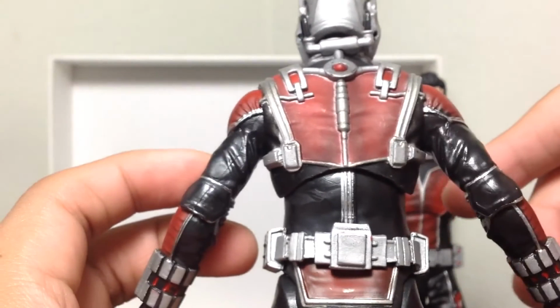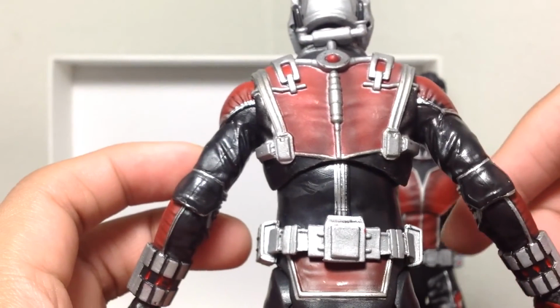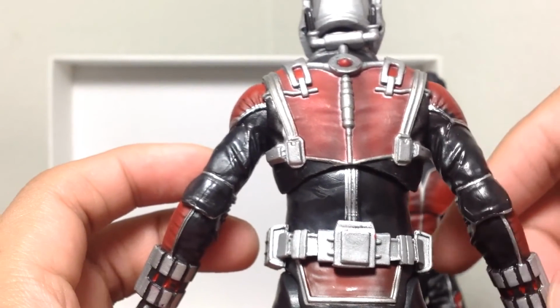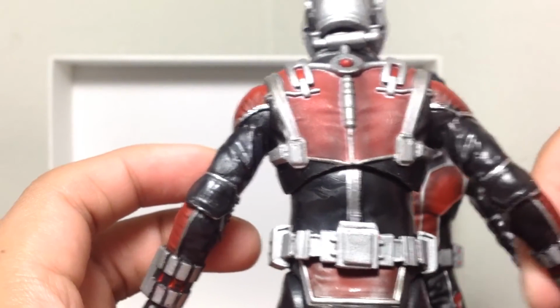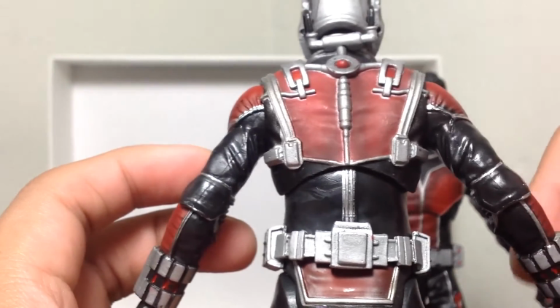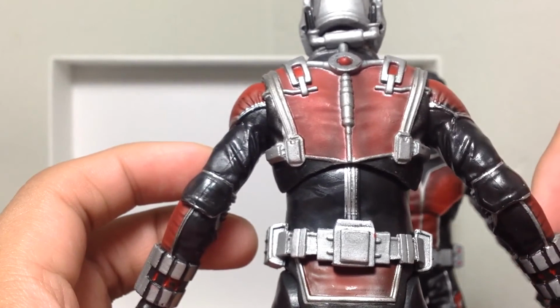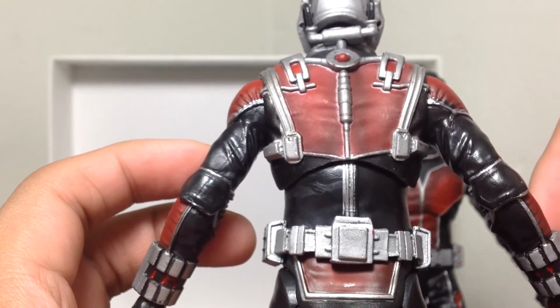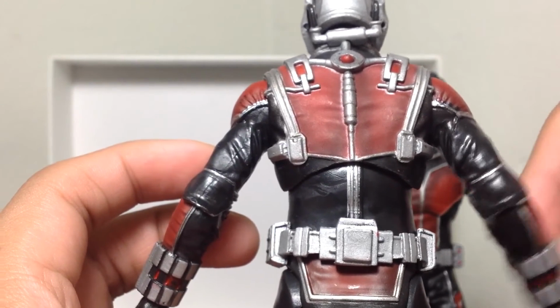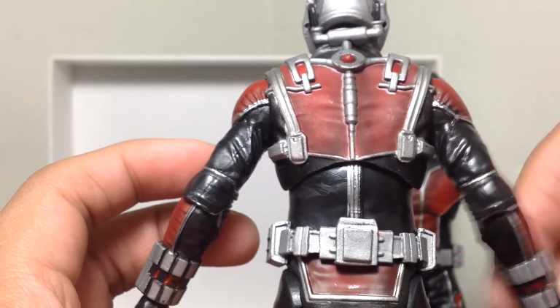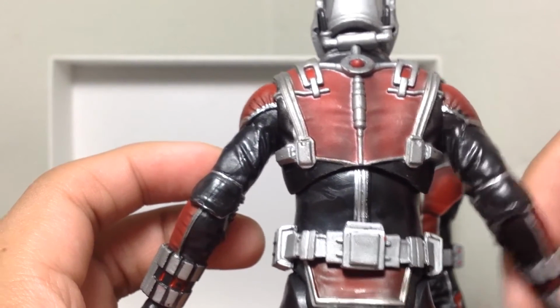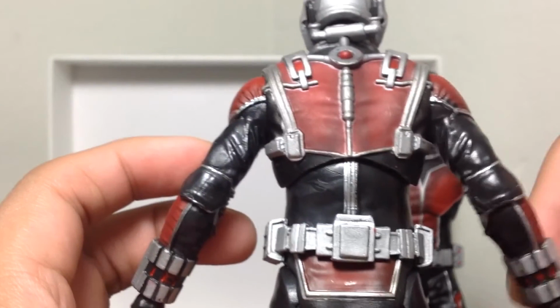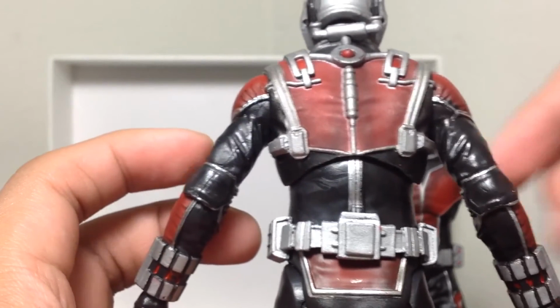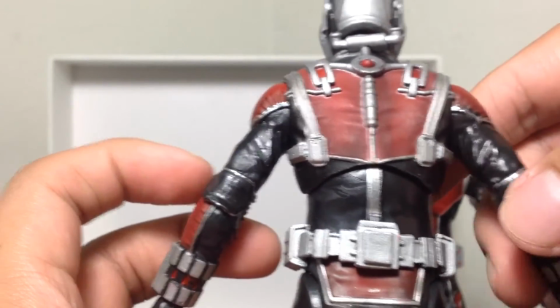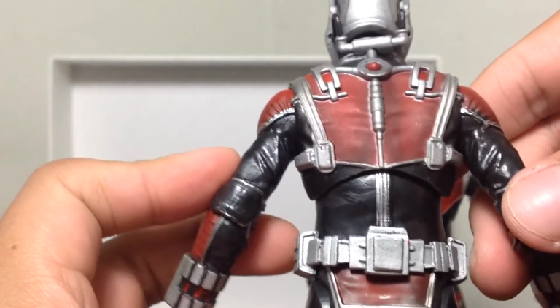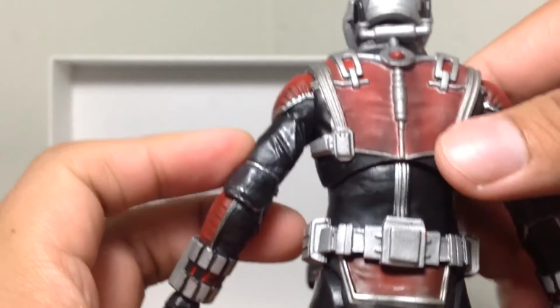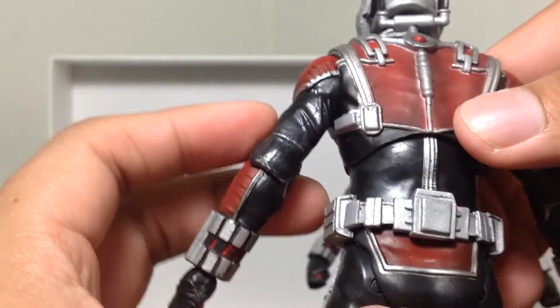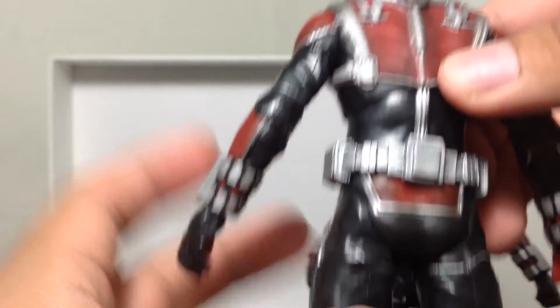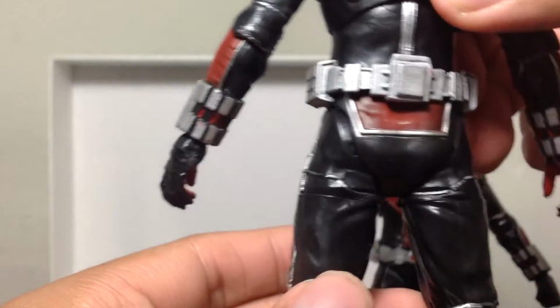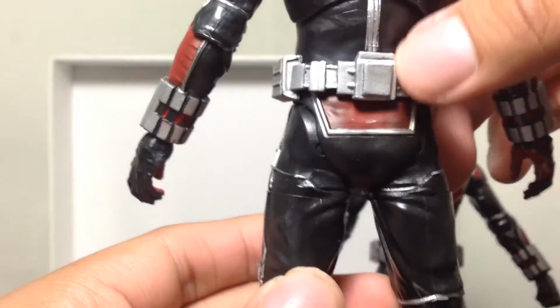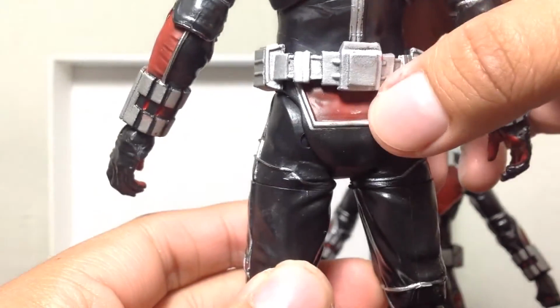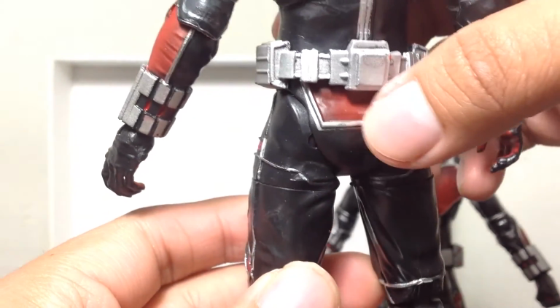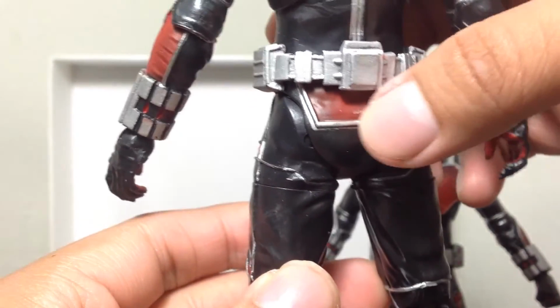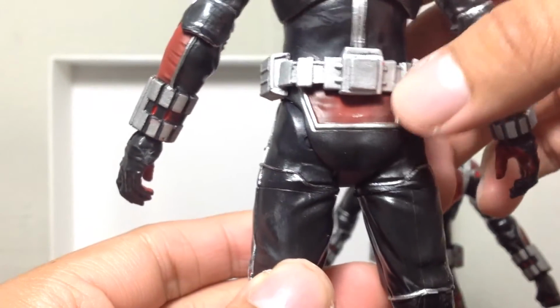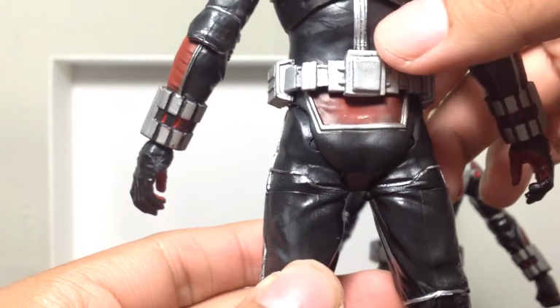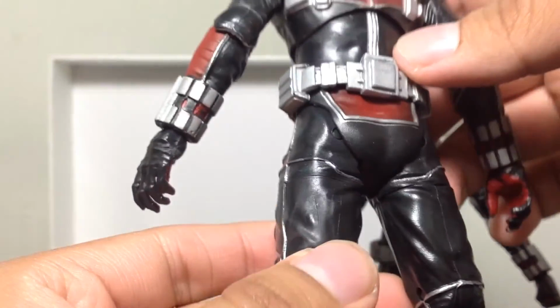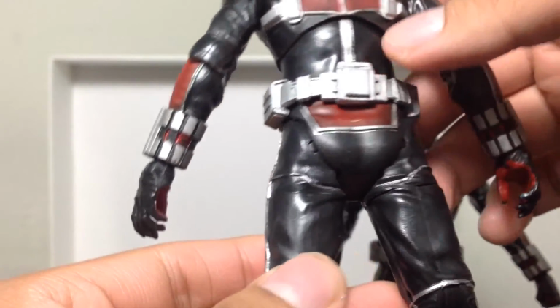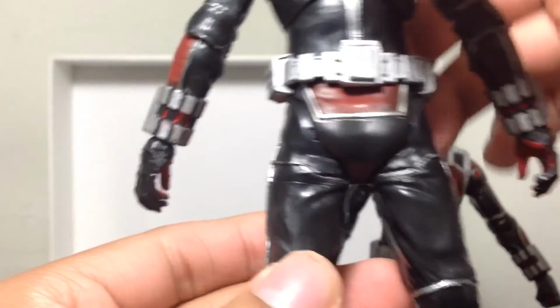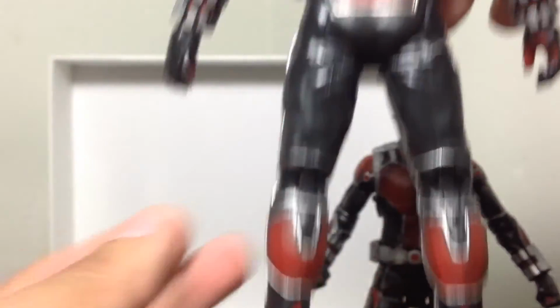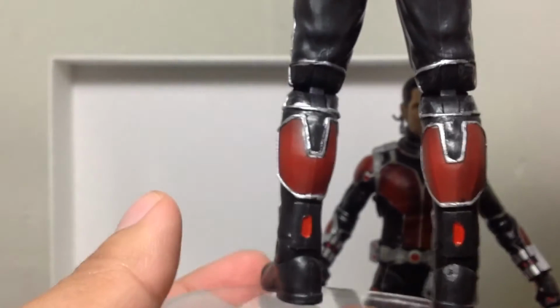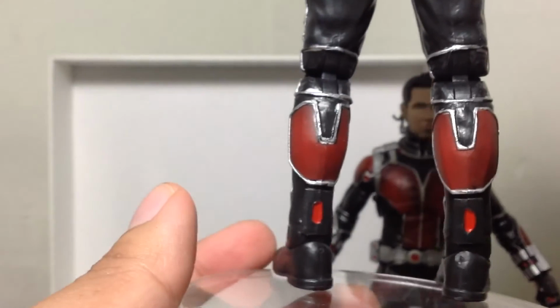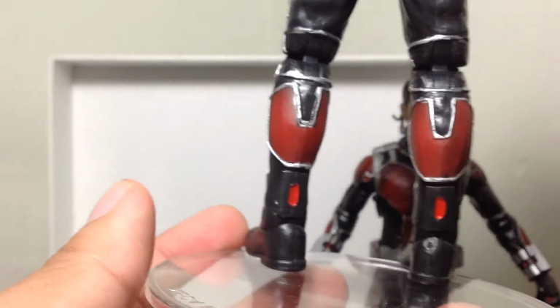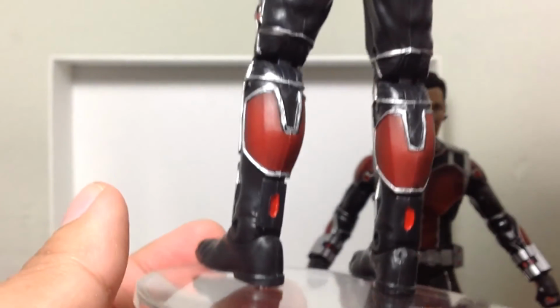This arm is a little flimsy — it wouldn't even stay out. There's a little silver paint there but no problem. Overall, really nice — great detail on these Ant-Man figures.